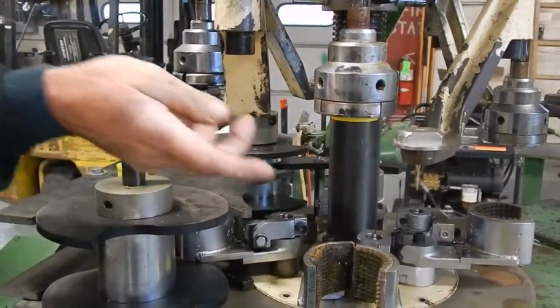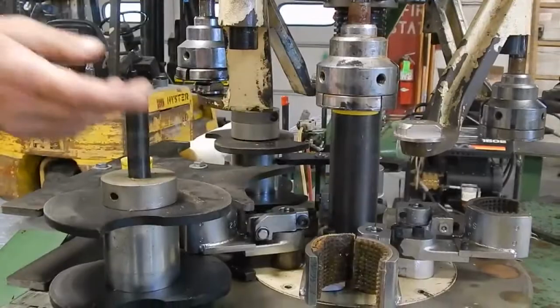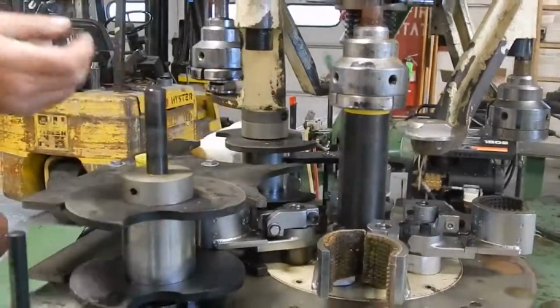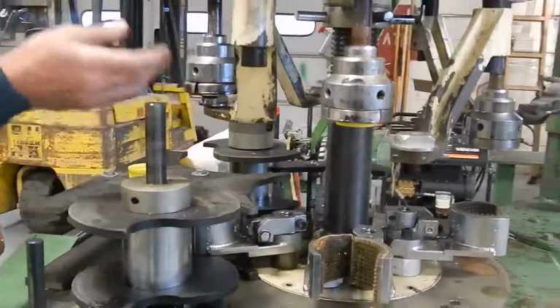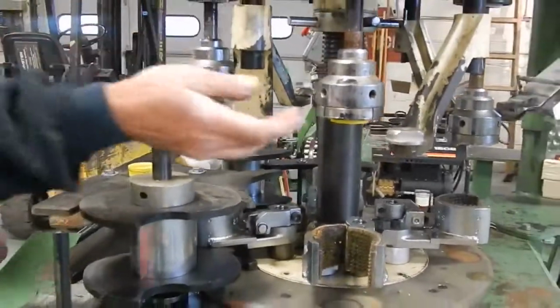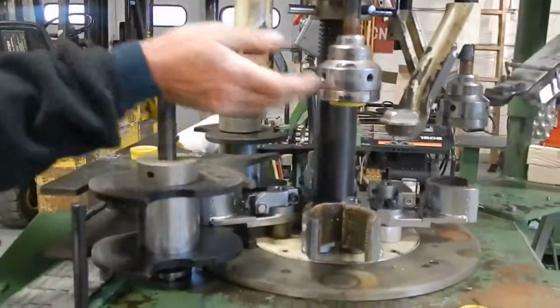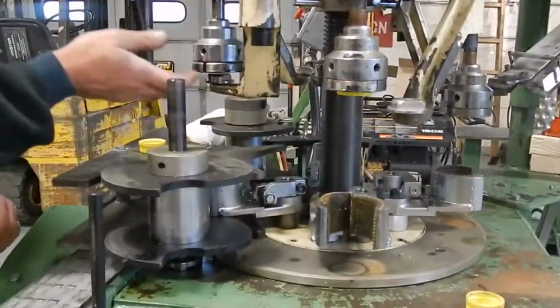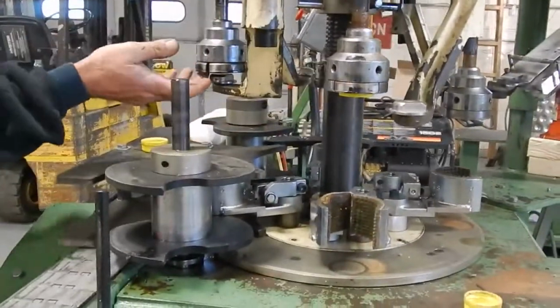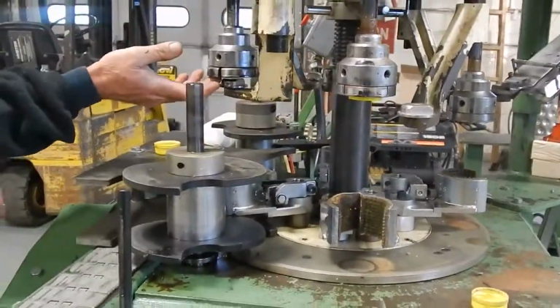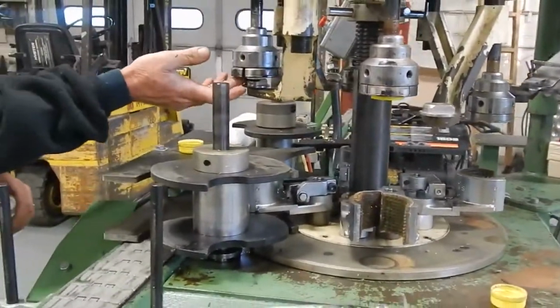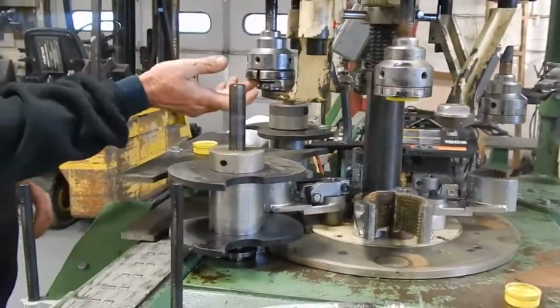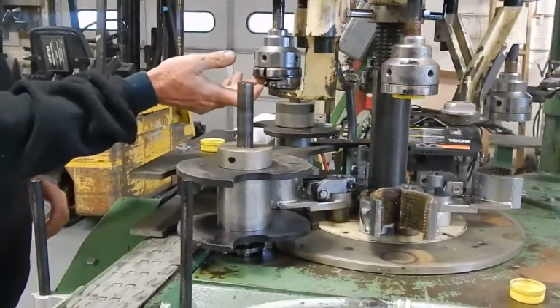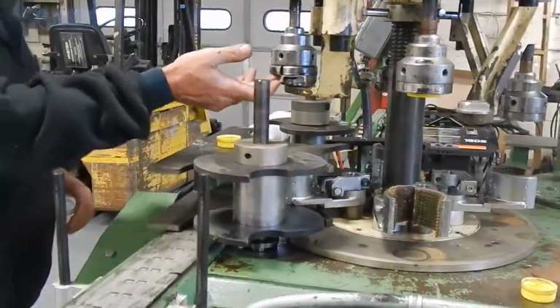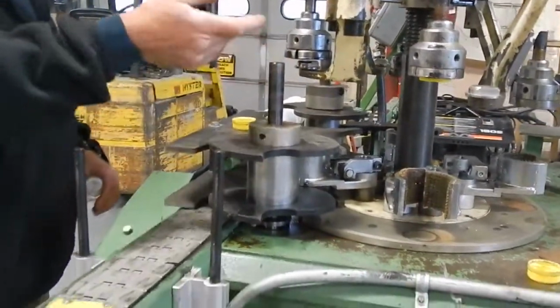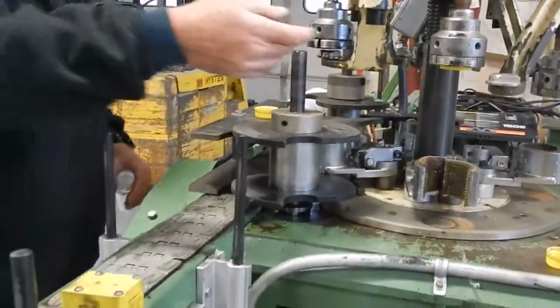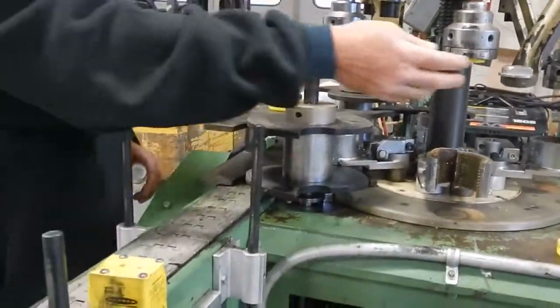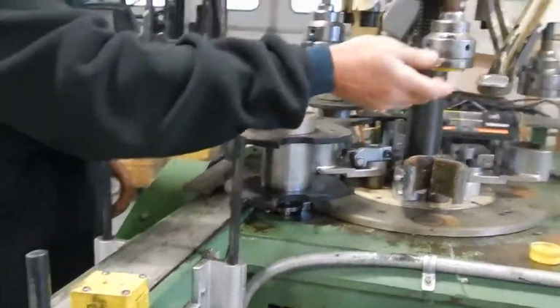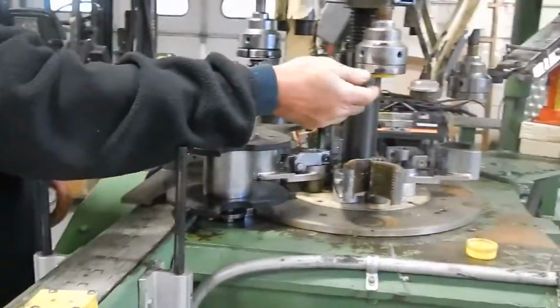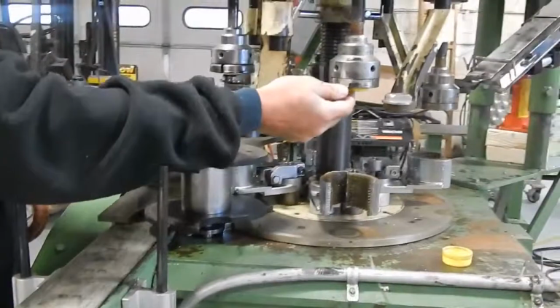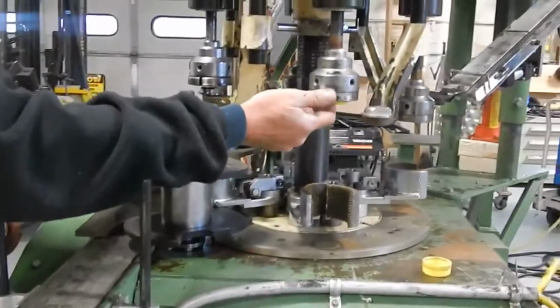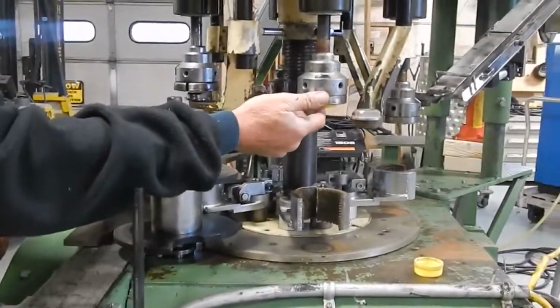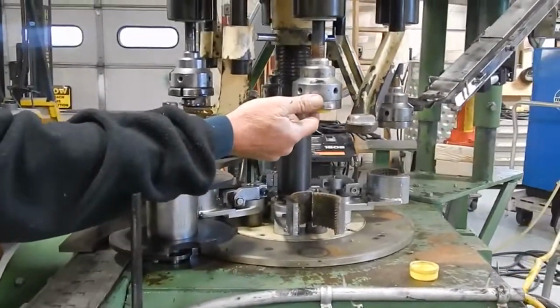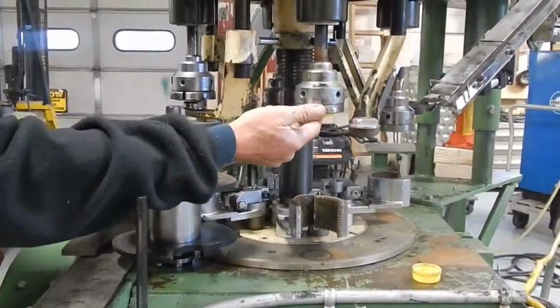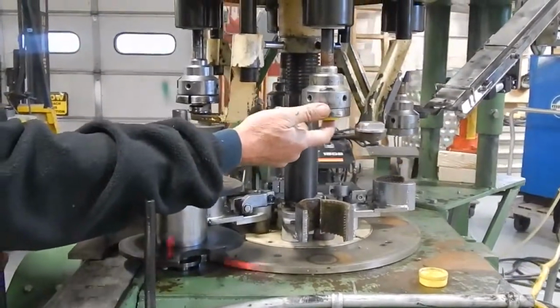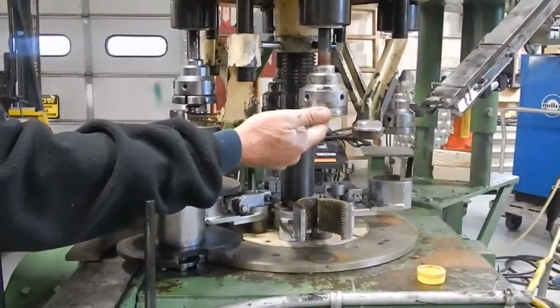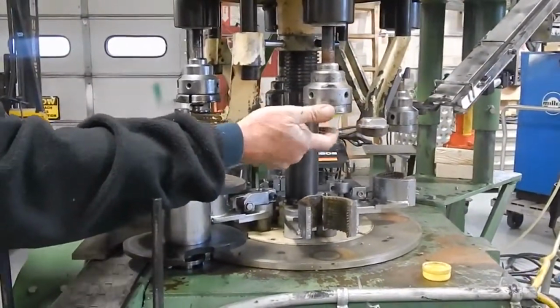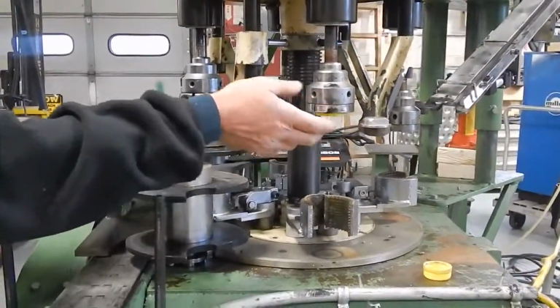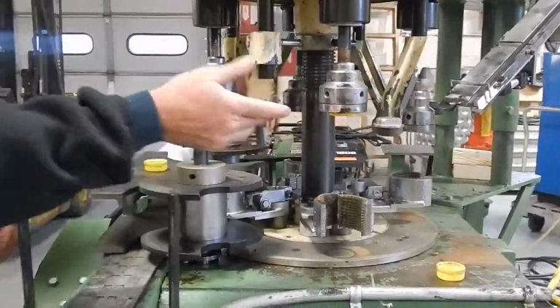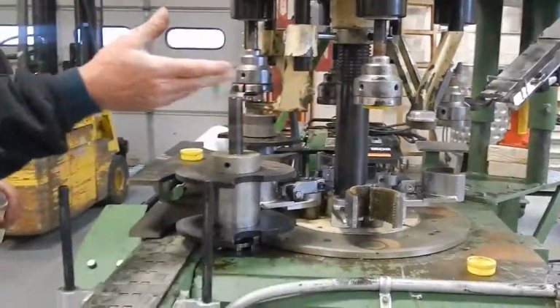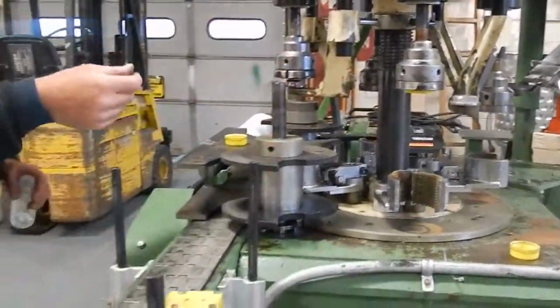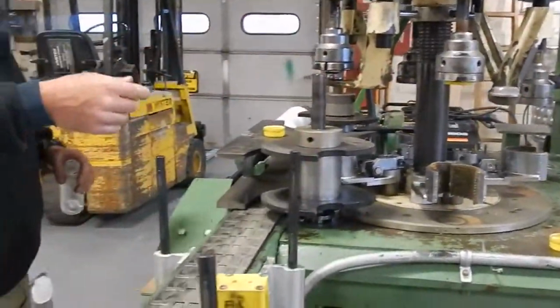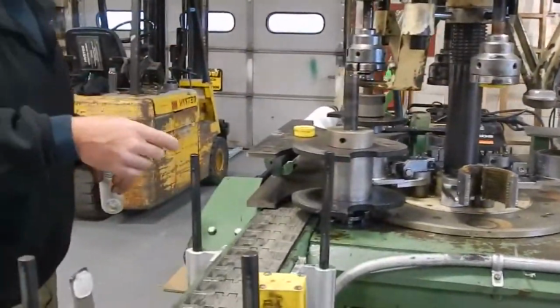This has a rubber-lined chuck, so you may want to put new rubbers in there so everything is in top premium condition, because they've obviously been sitting.